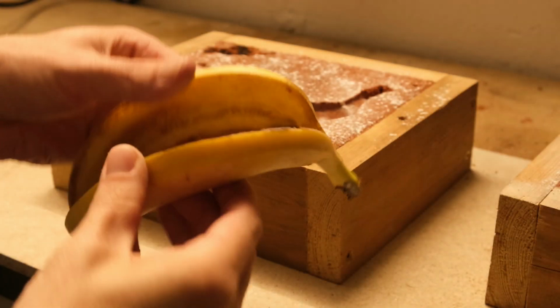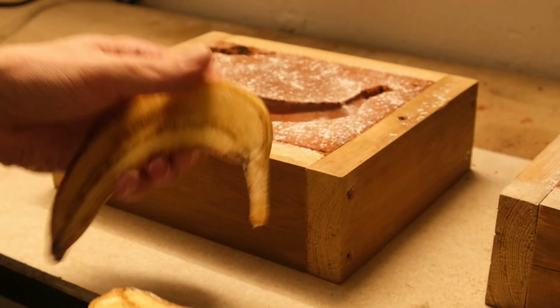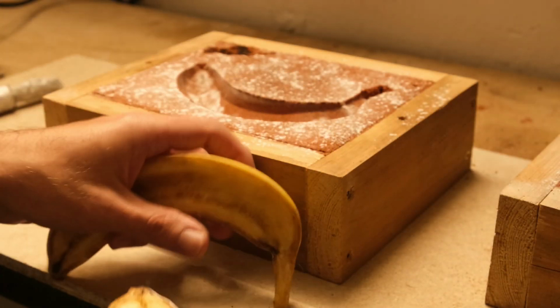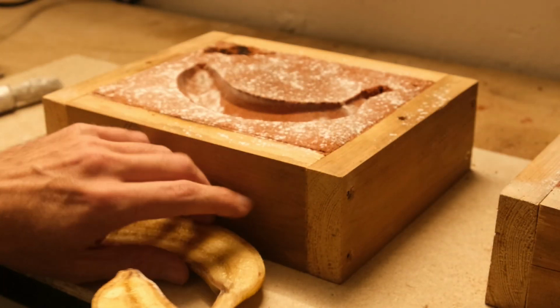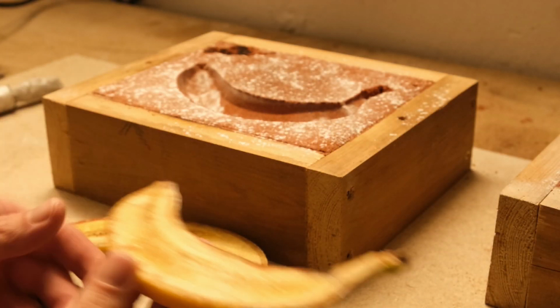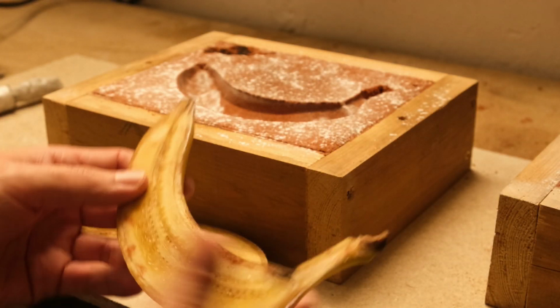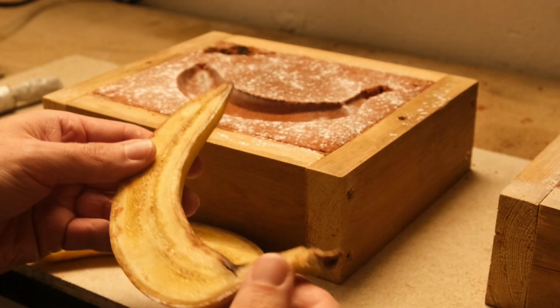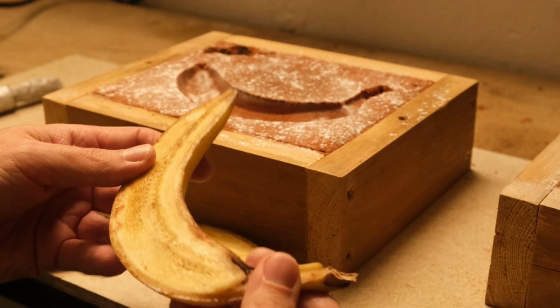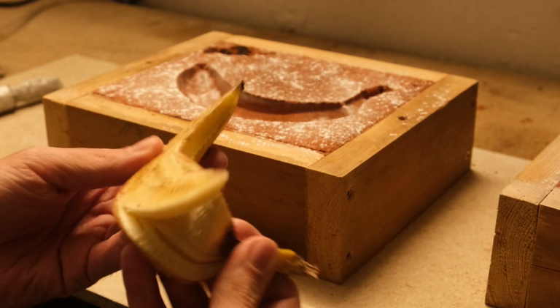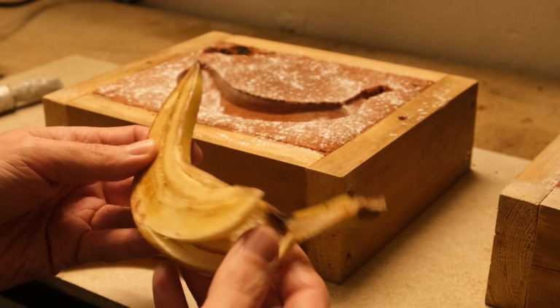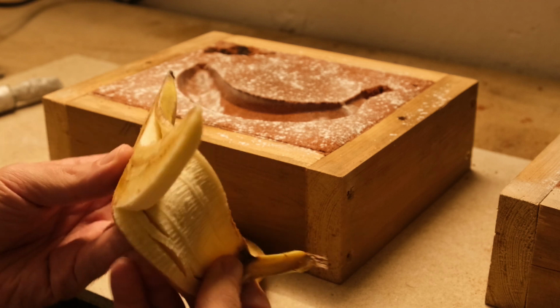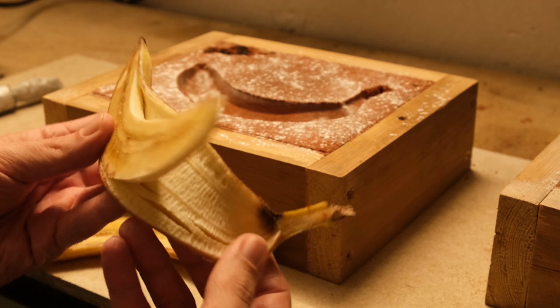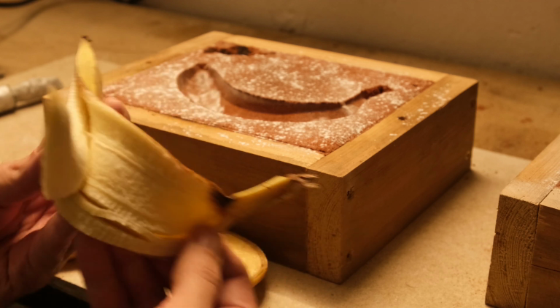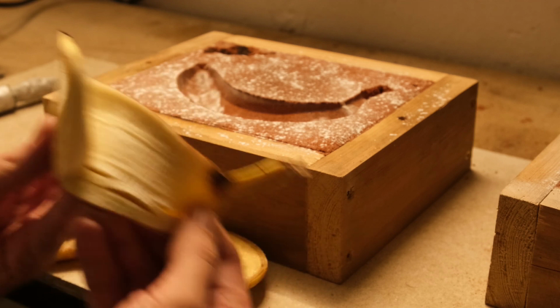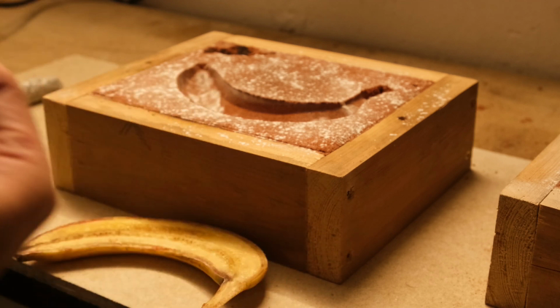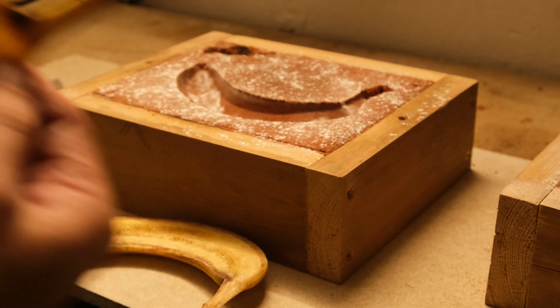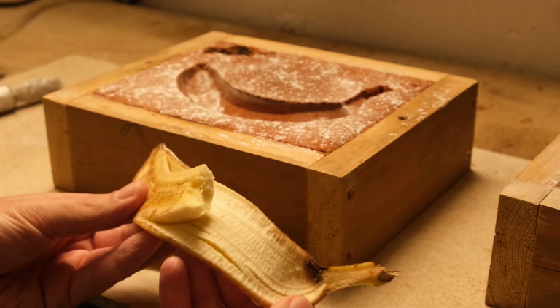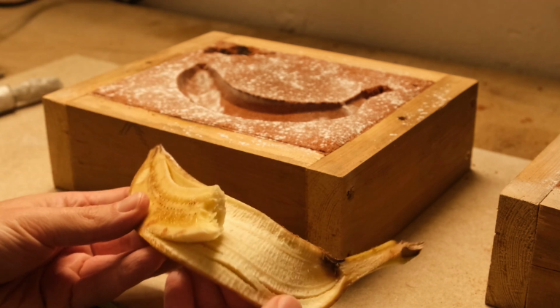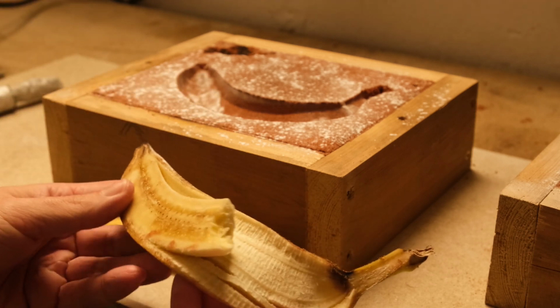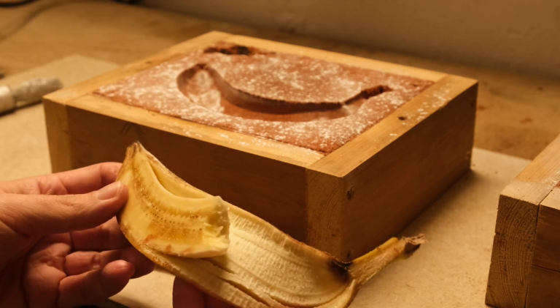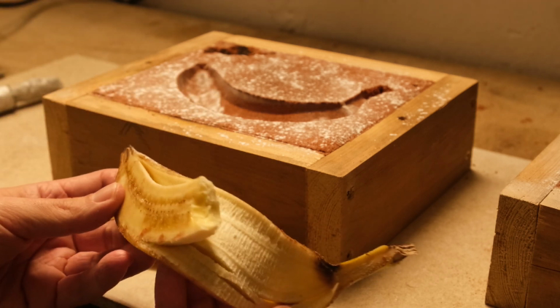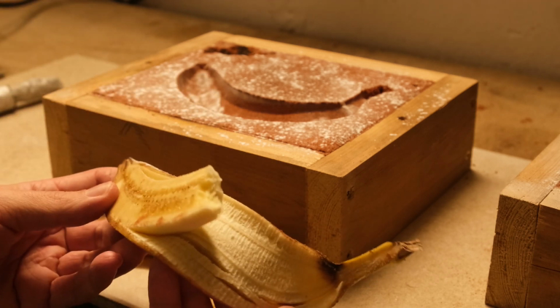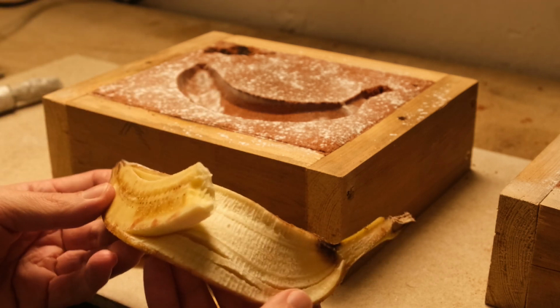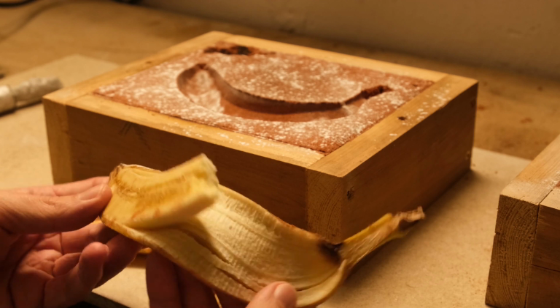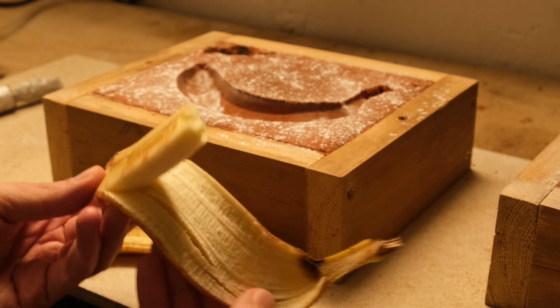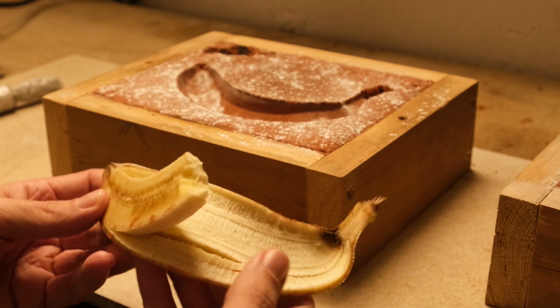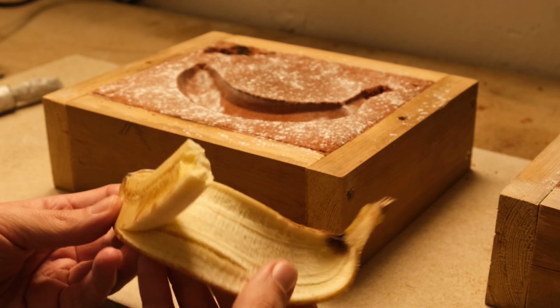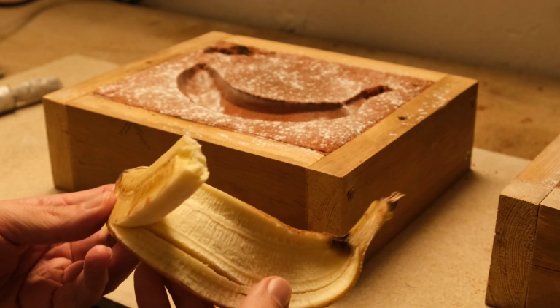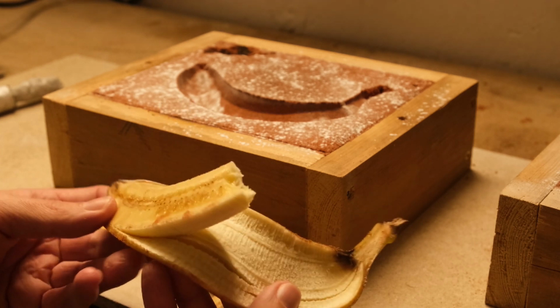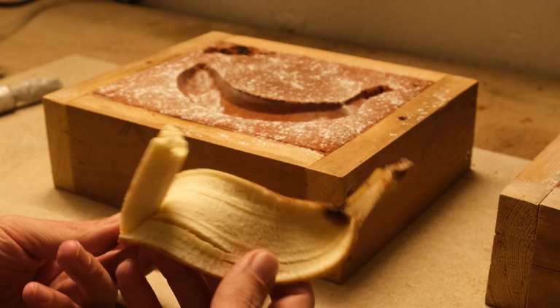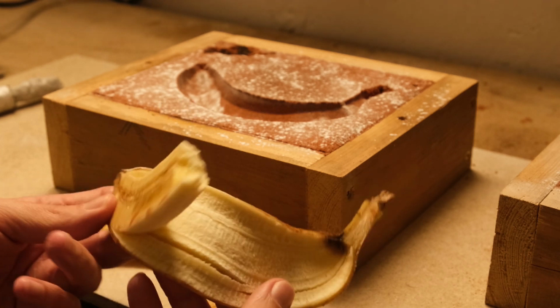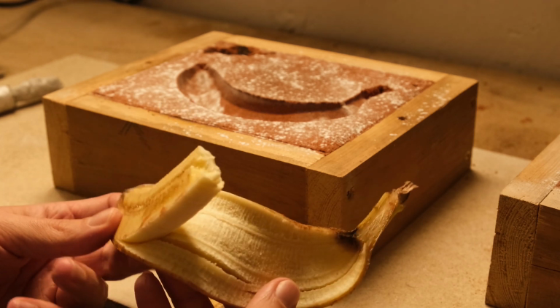By the way, these are perfectly edible after mold making, if you don't mind a little crunch. Oh, delicious!